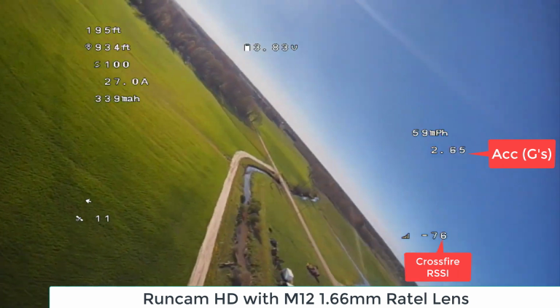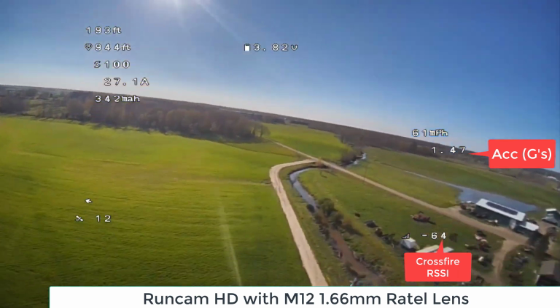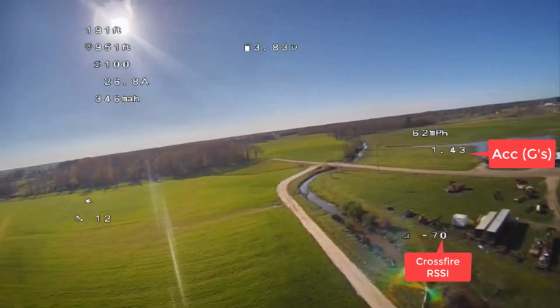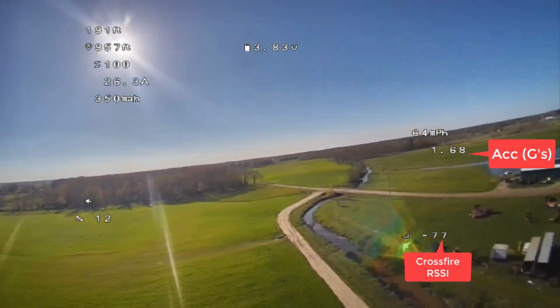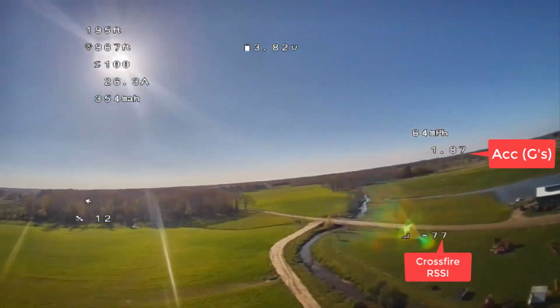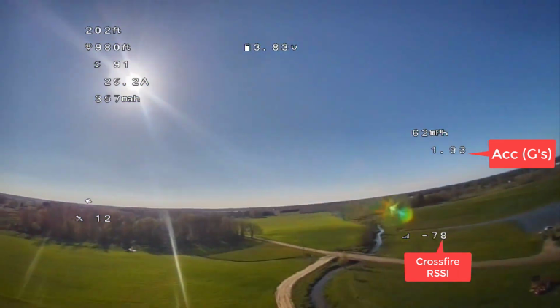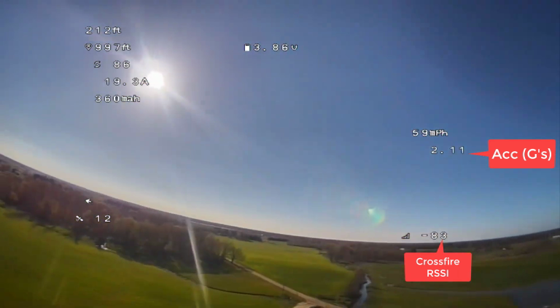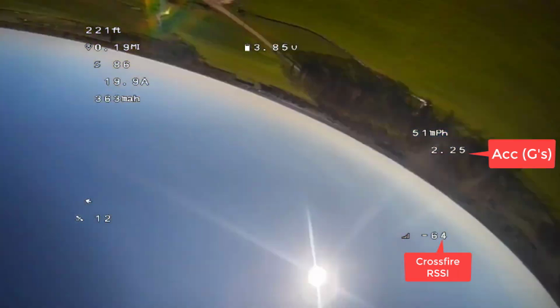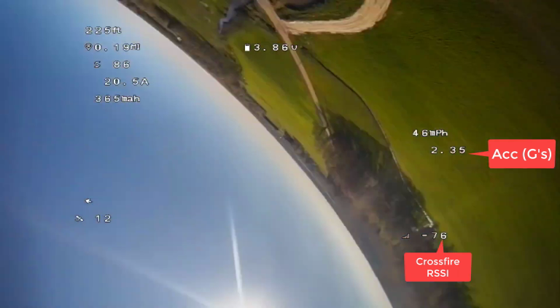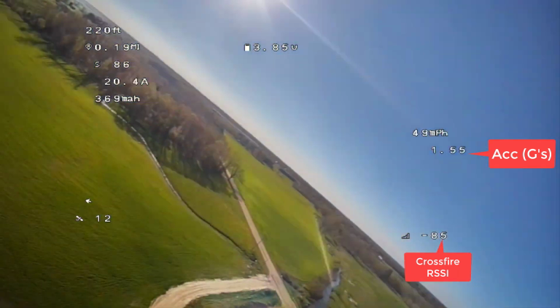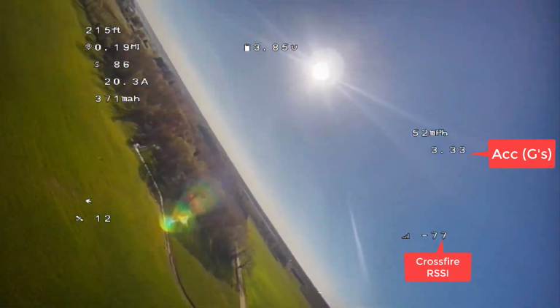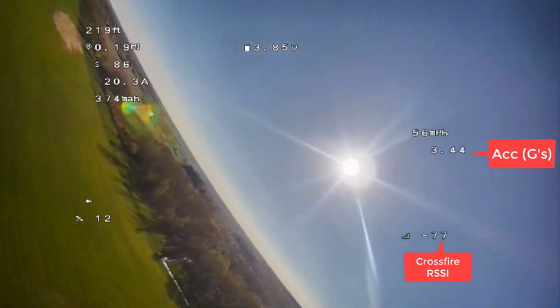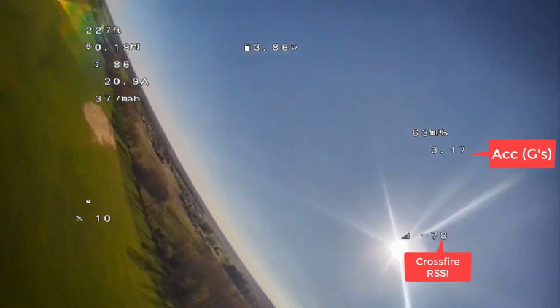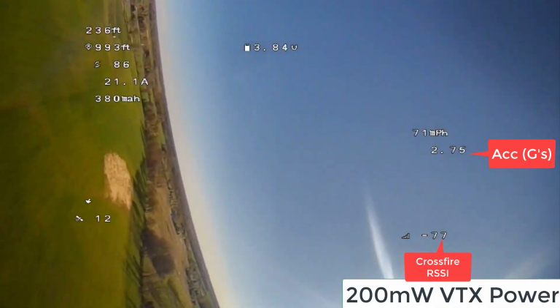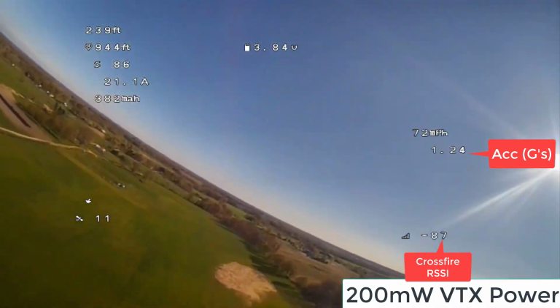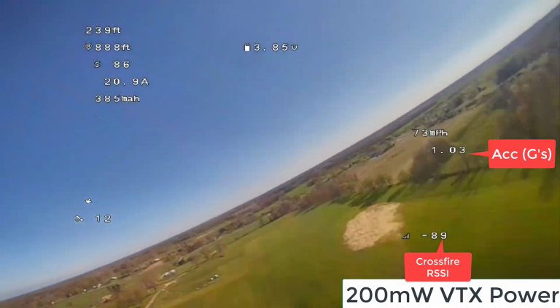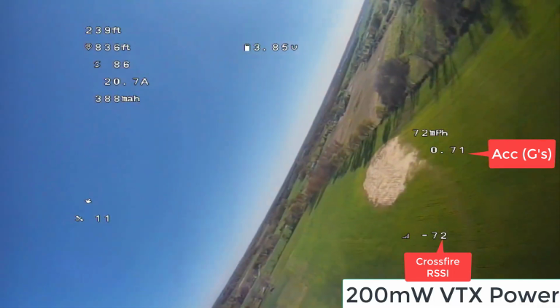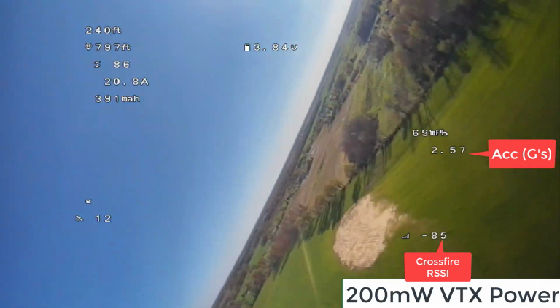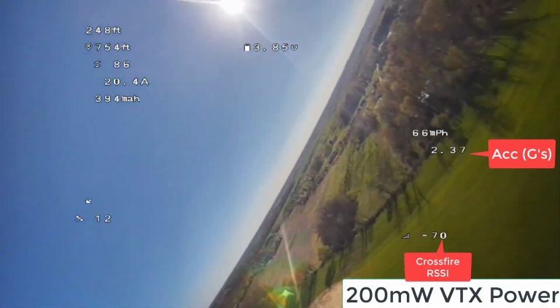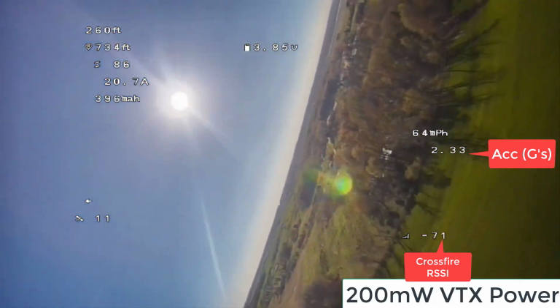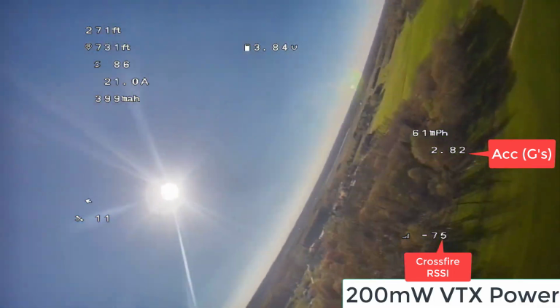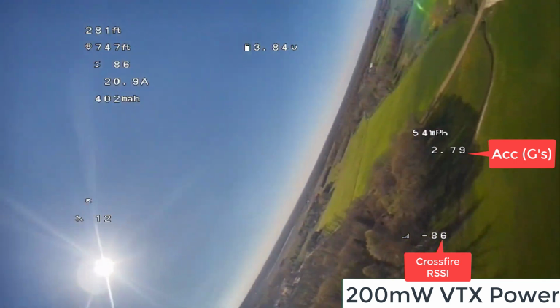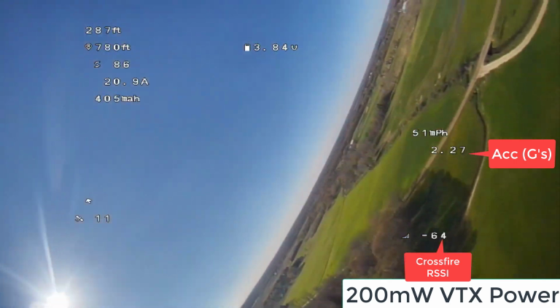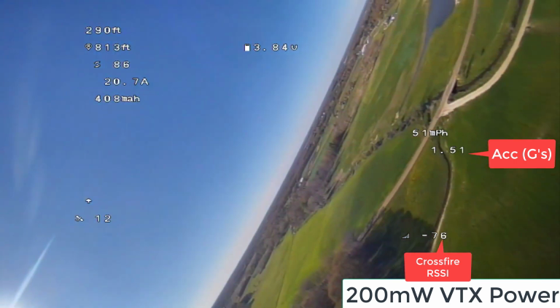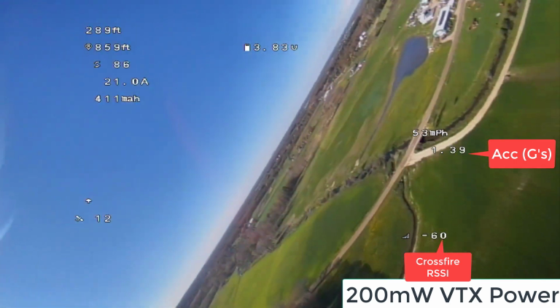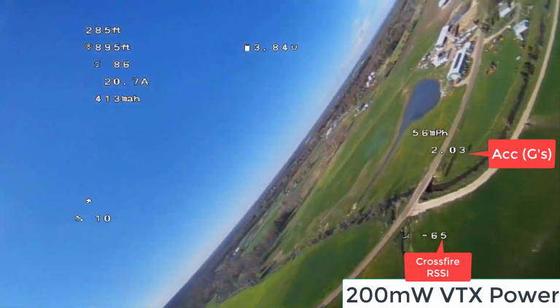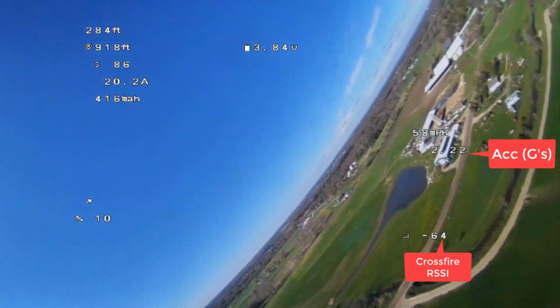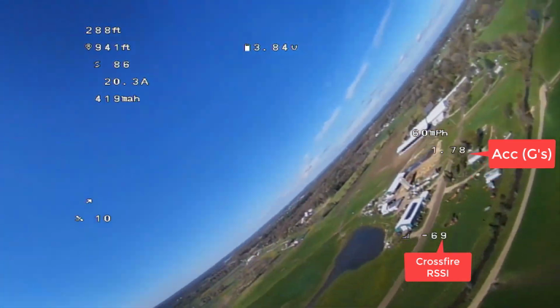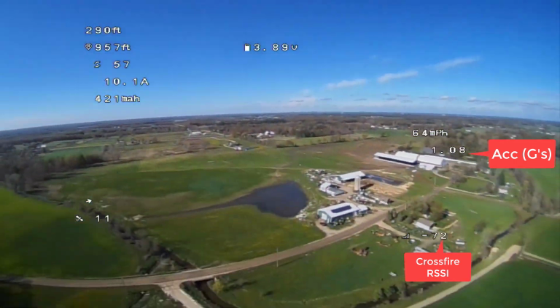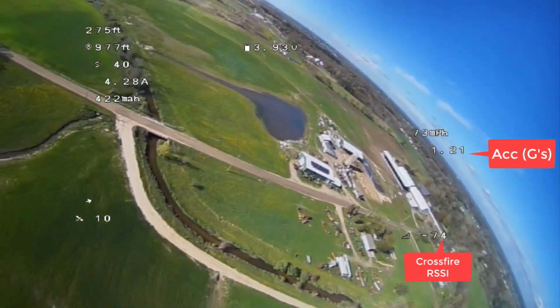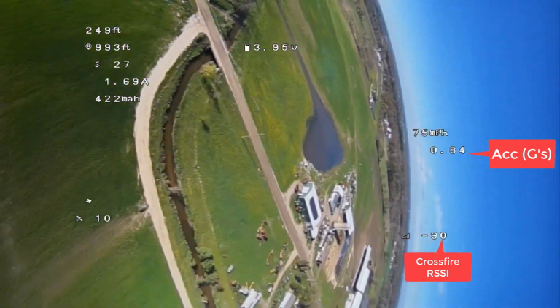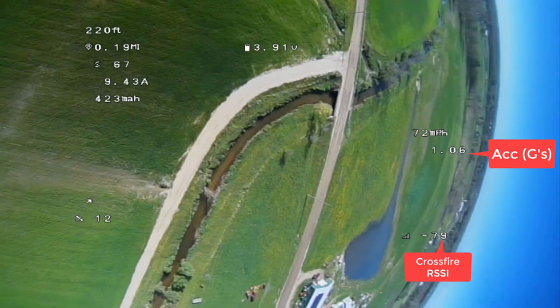I'm also on 200mW here, kind of getting out to the extents of the property — about a quarter mile-ish. No break up, other than if I do a snap roll or something like that and the antenna has a null zone.